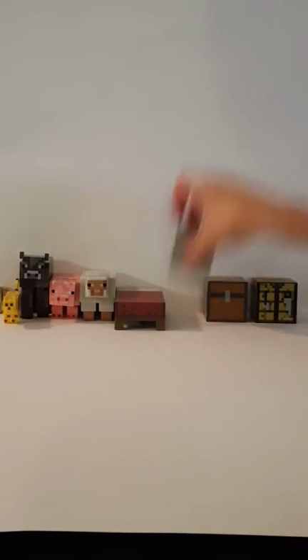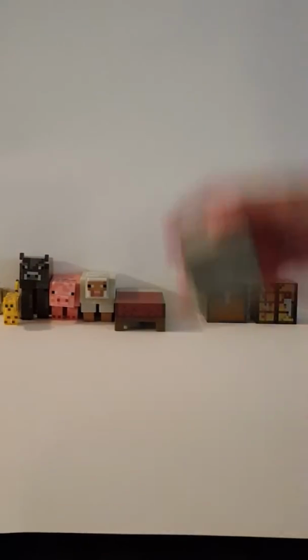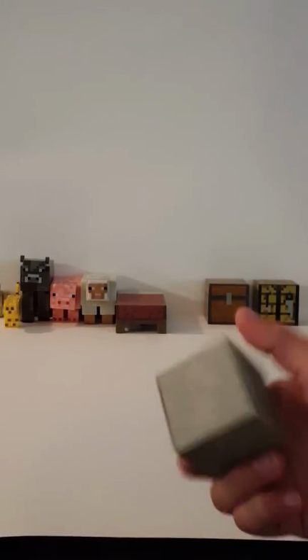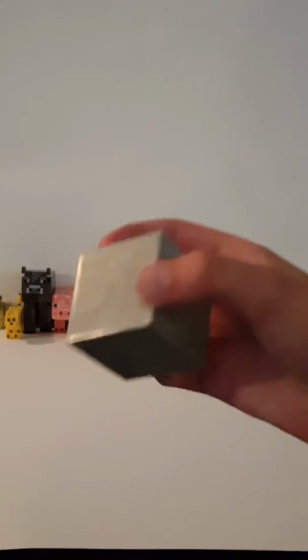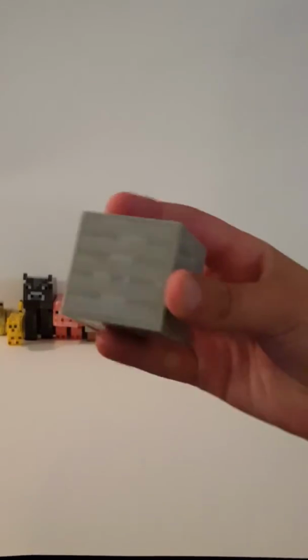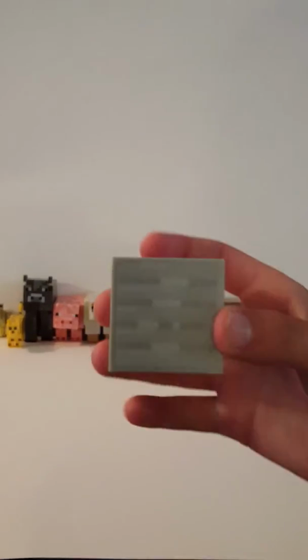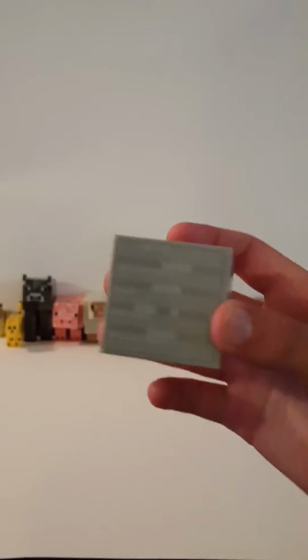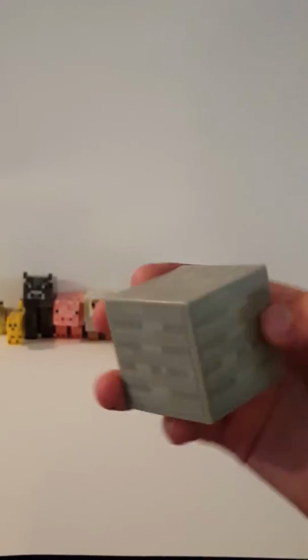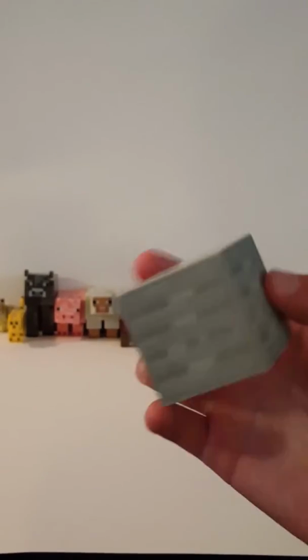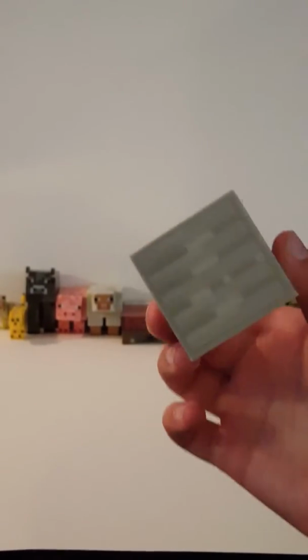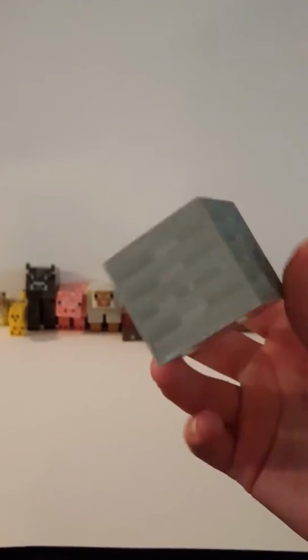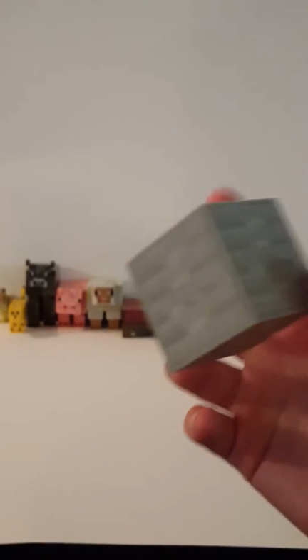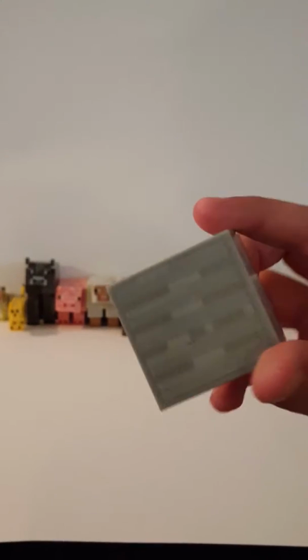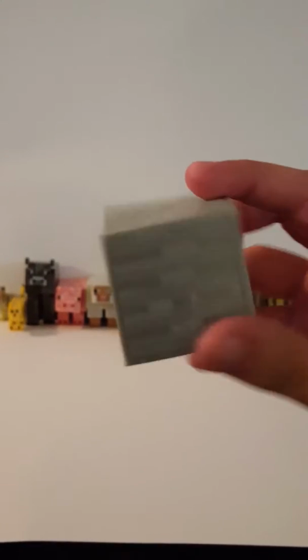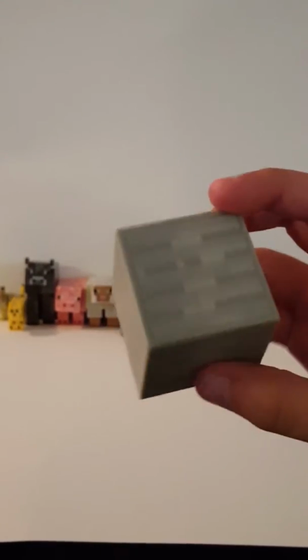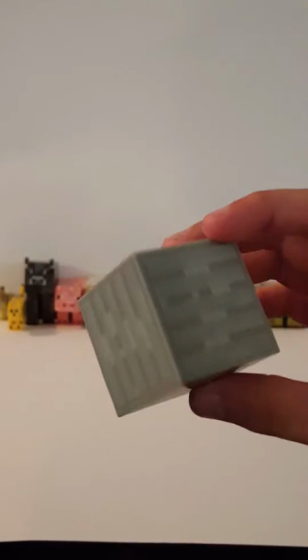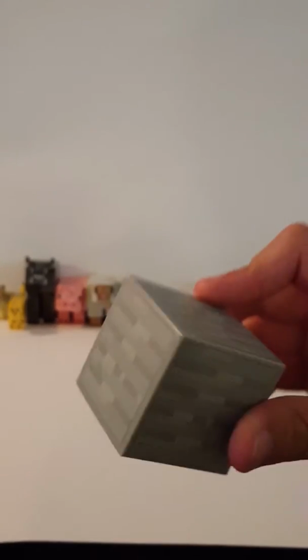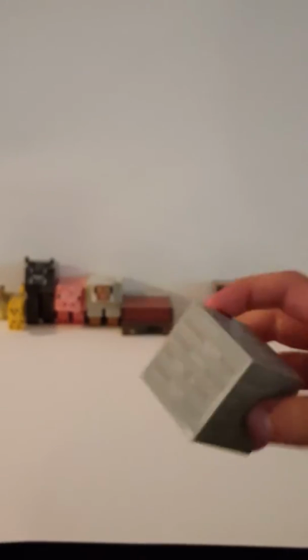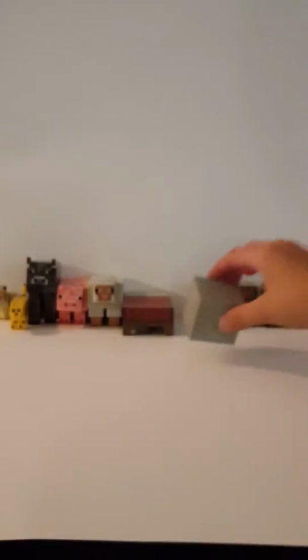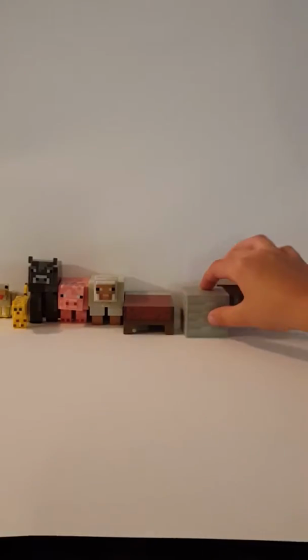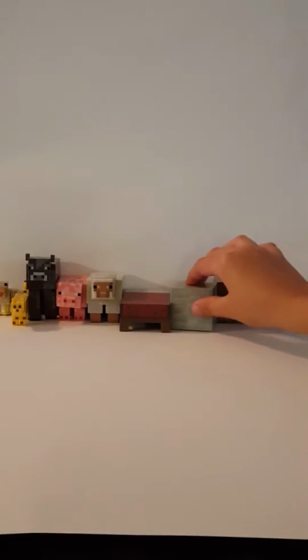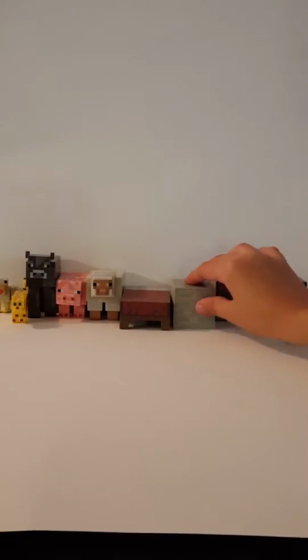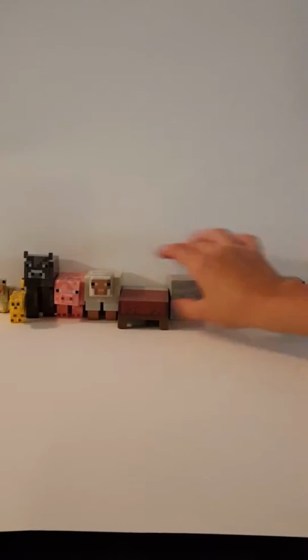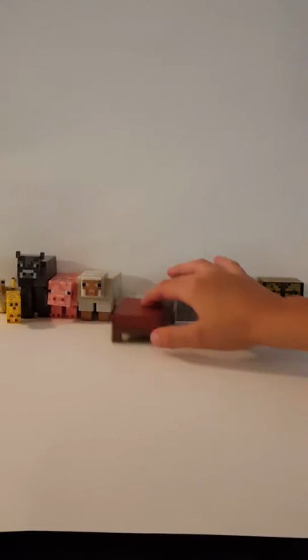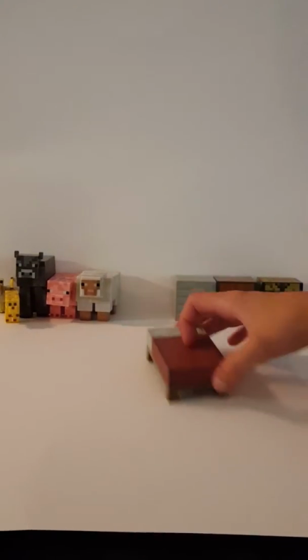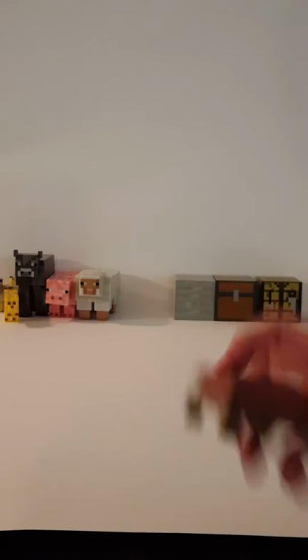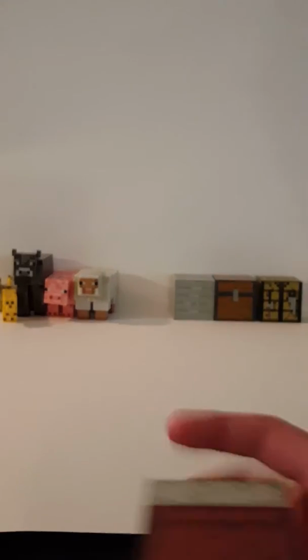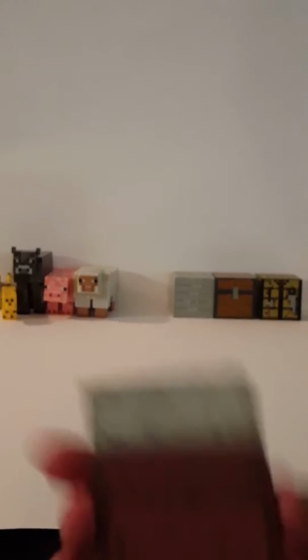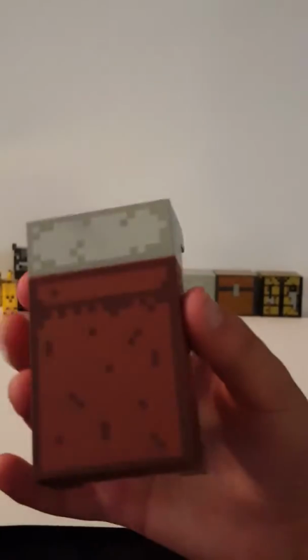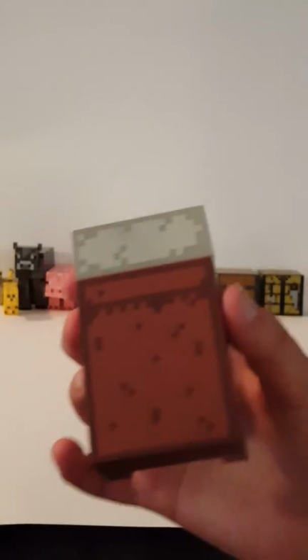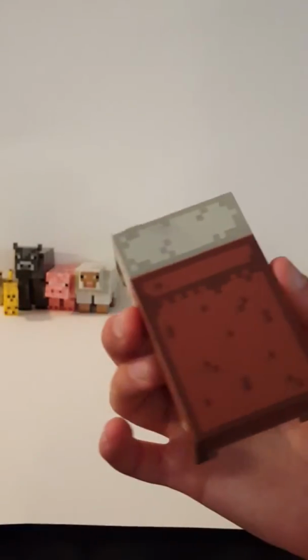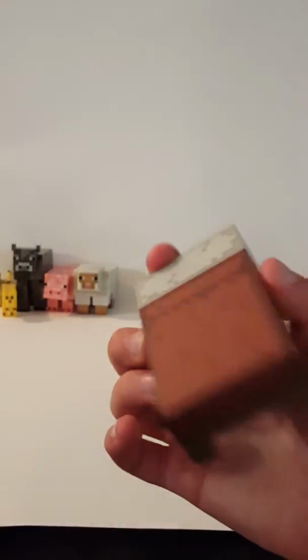Next up, it just came with a piece of stone — a block of stone right there. Also came with a bed right there.